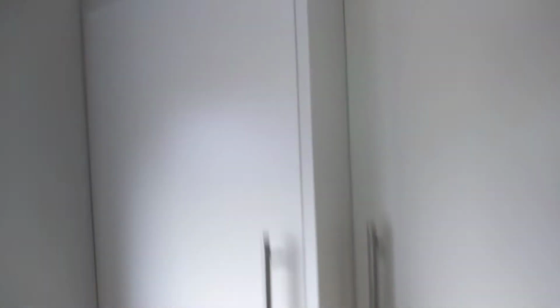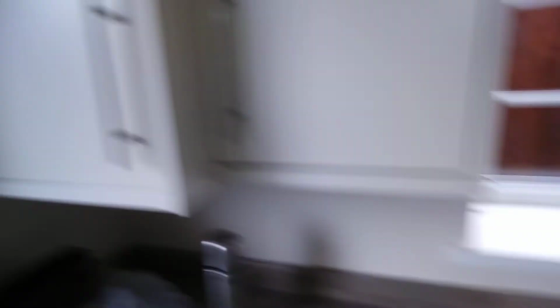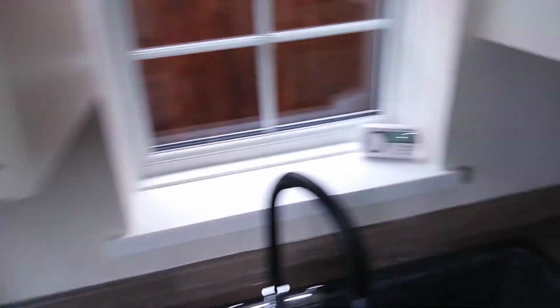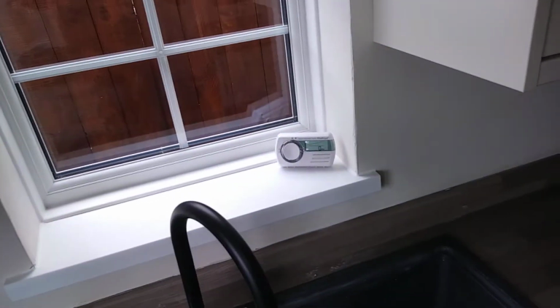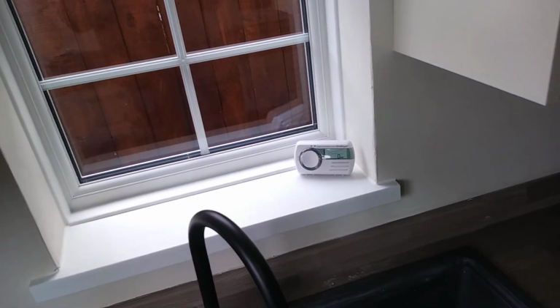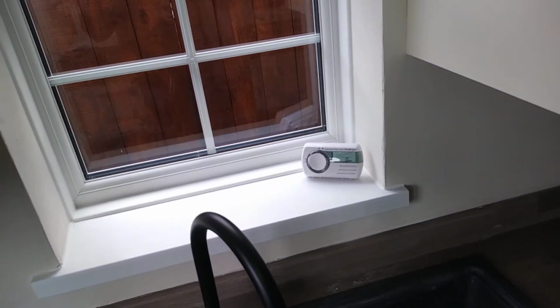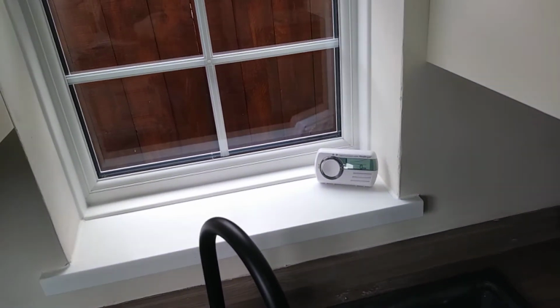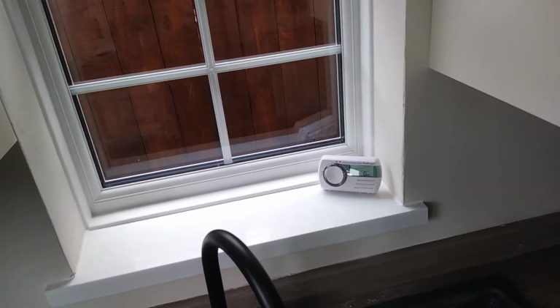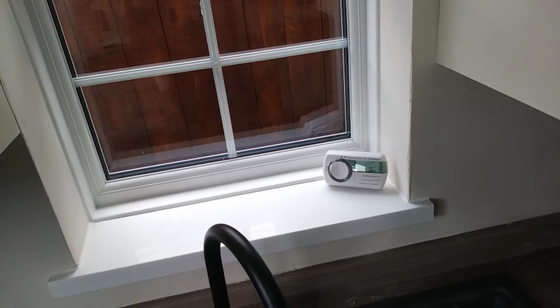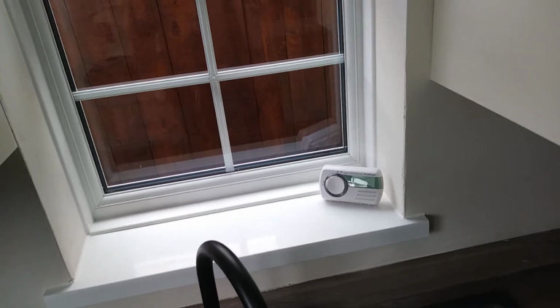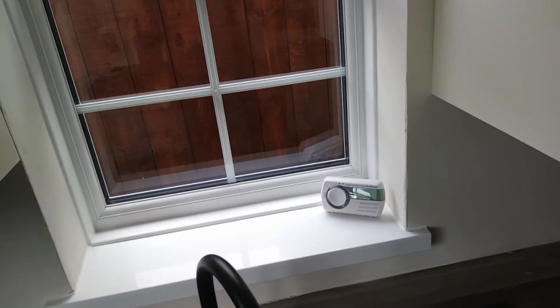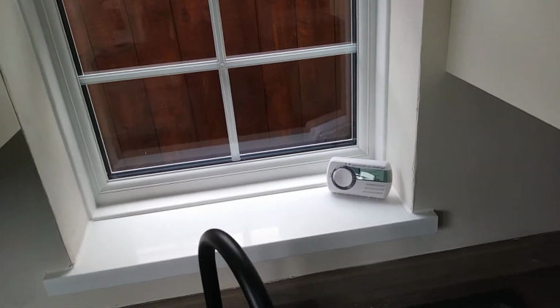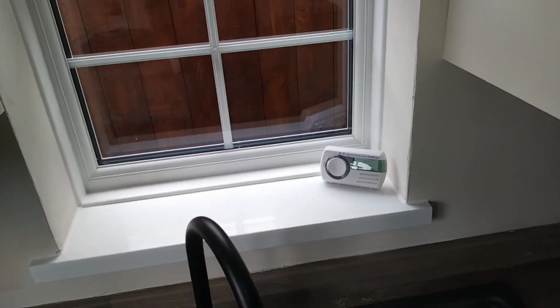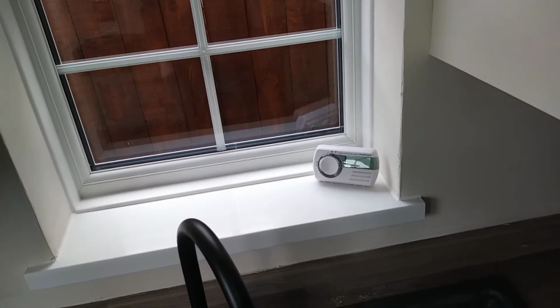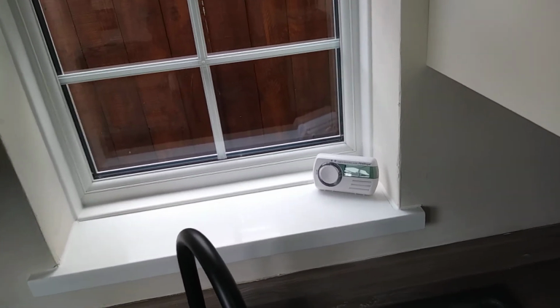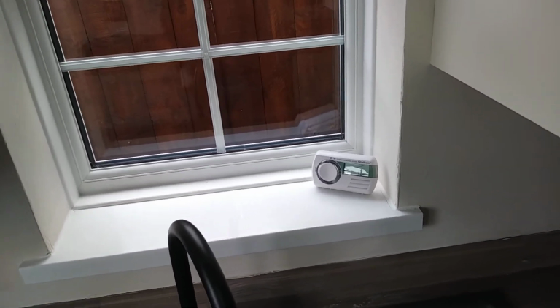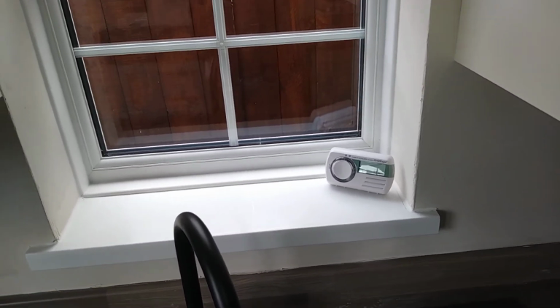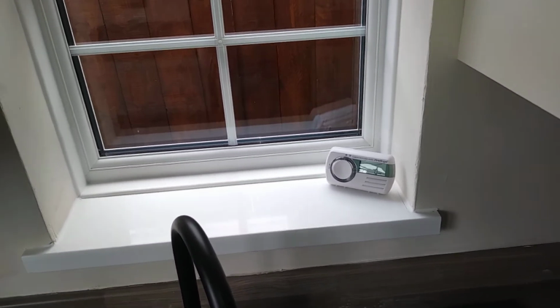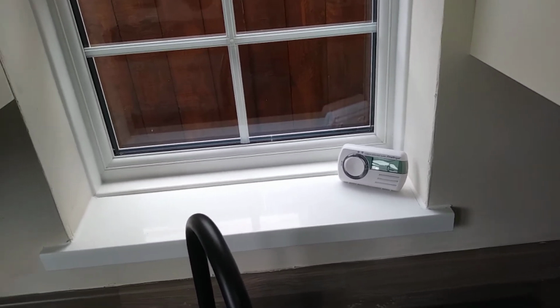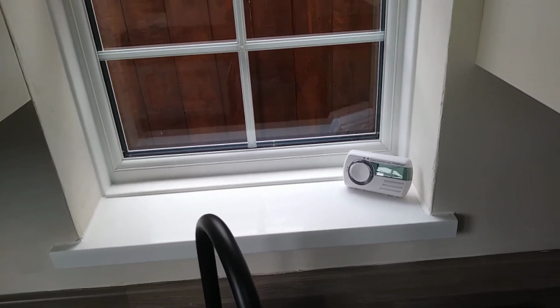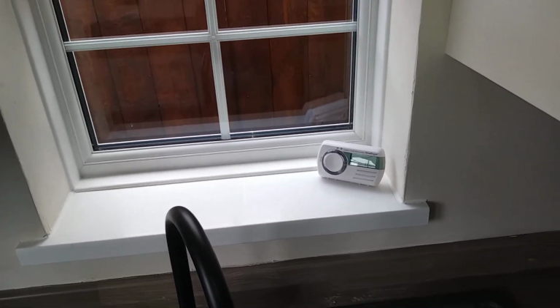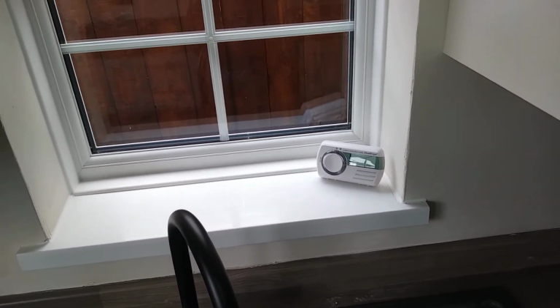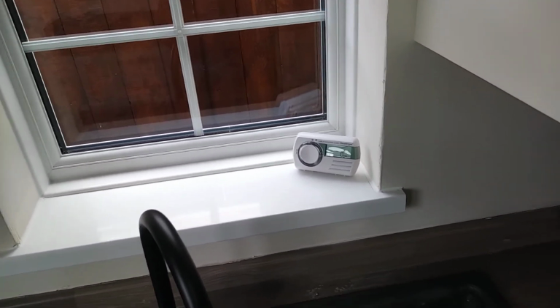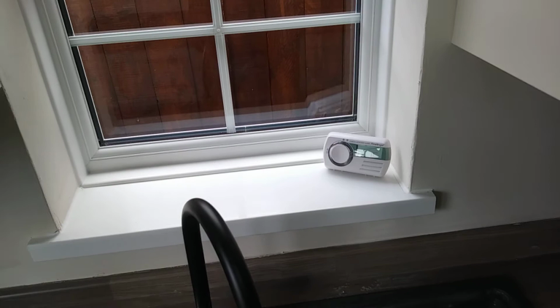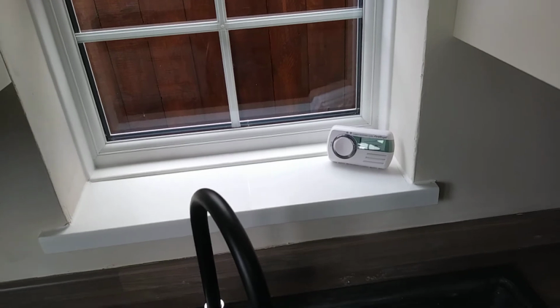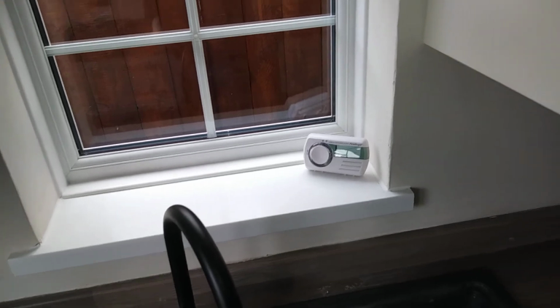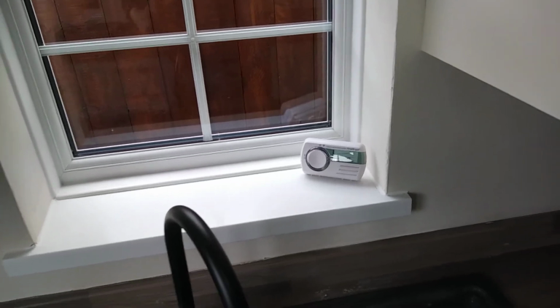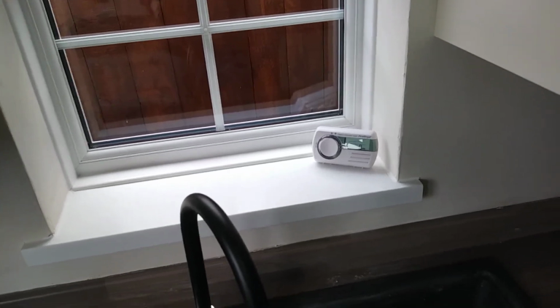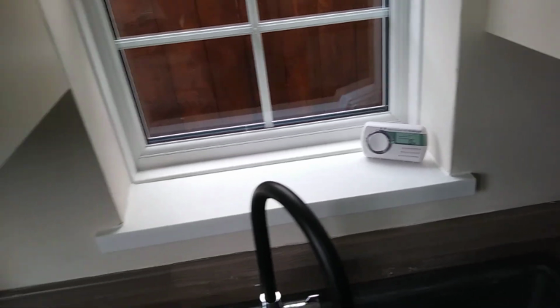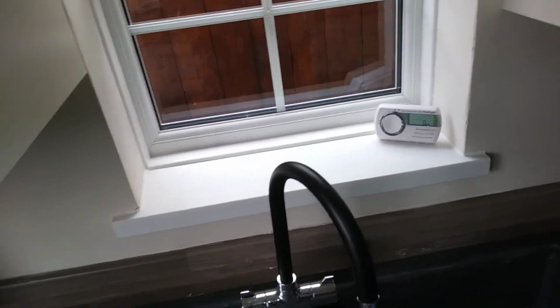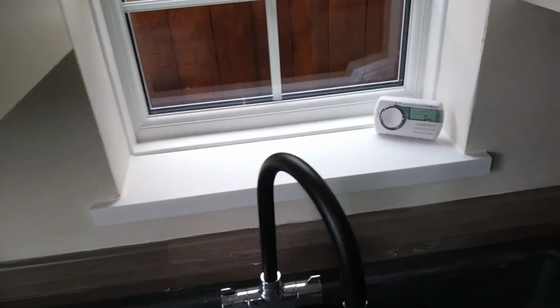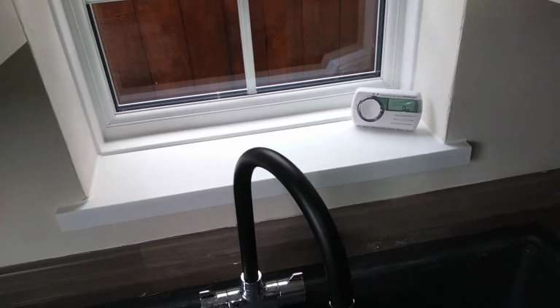Don't put it on top of the boiler, just put it there. Although I might get comments saying that's not the right place to put it, and if so I'll move it. But generally that's all you need to do.